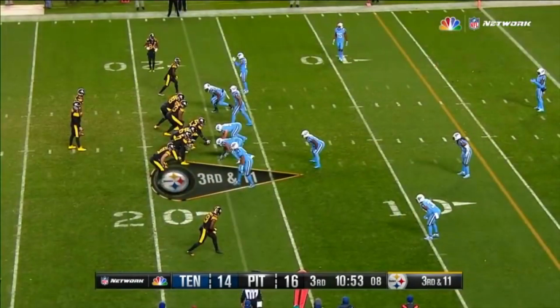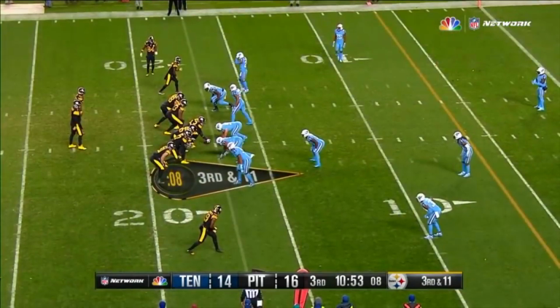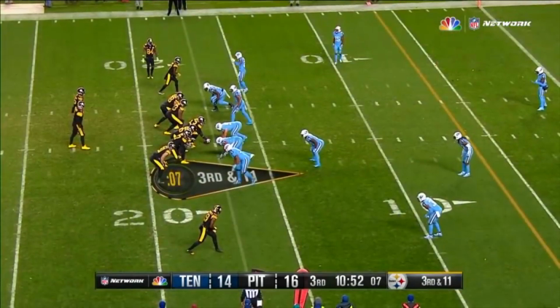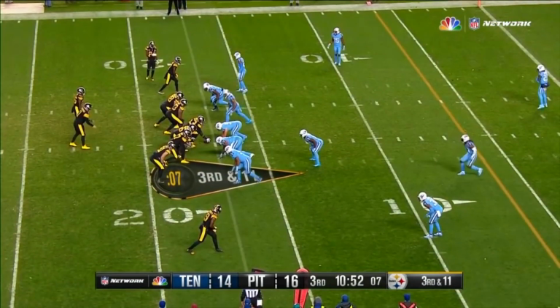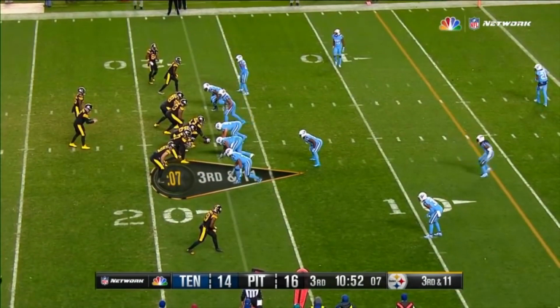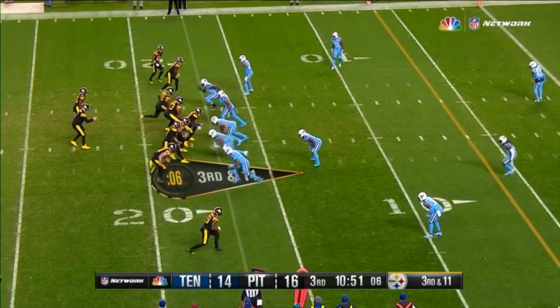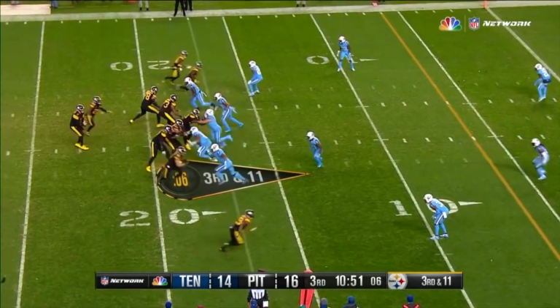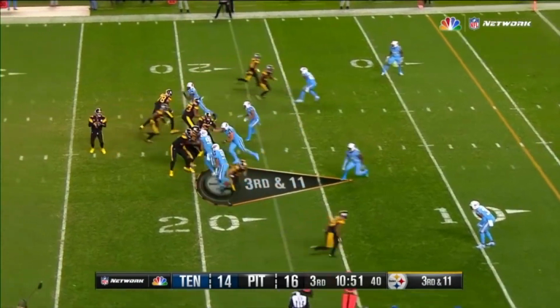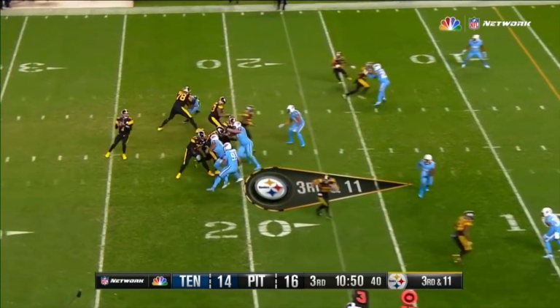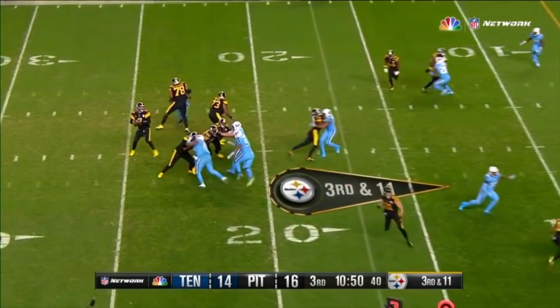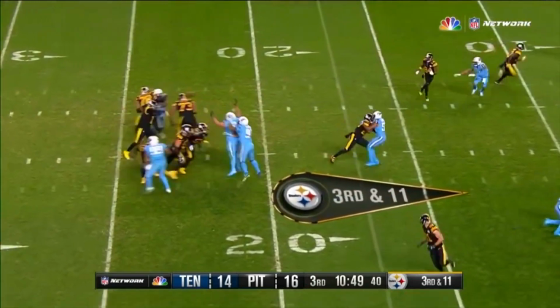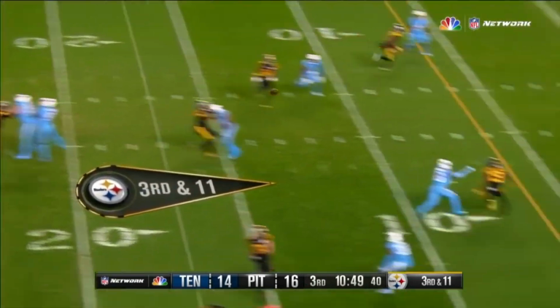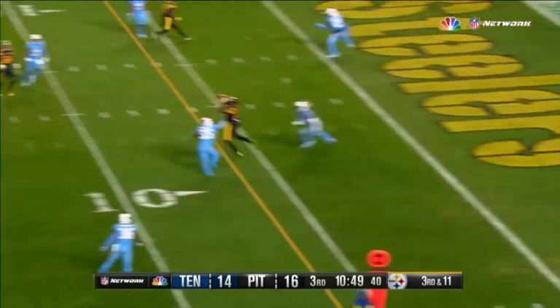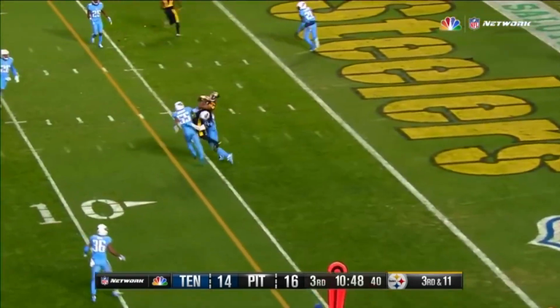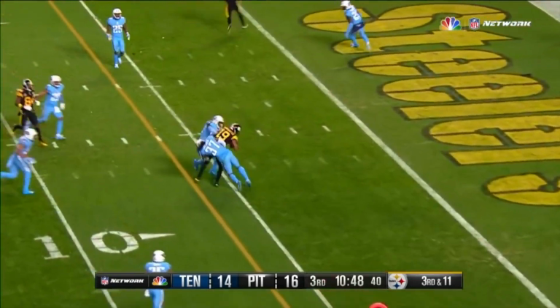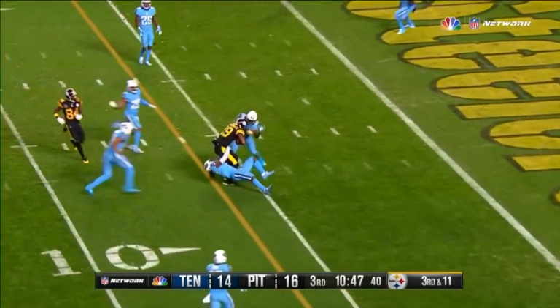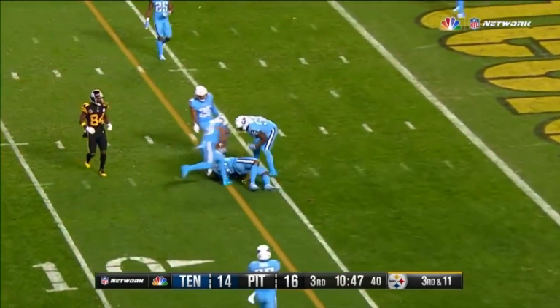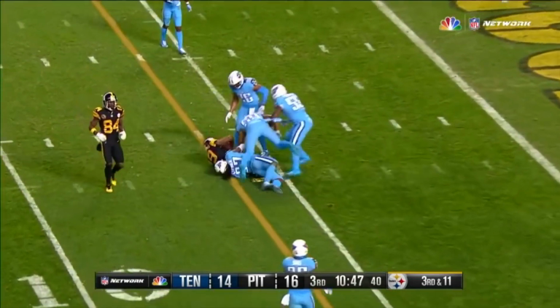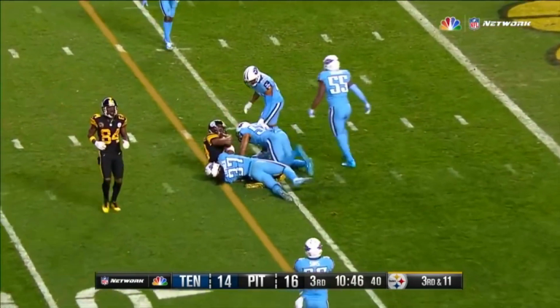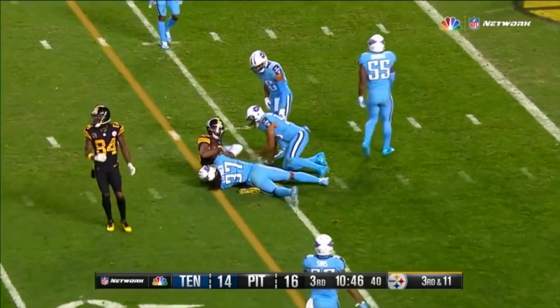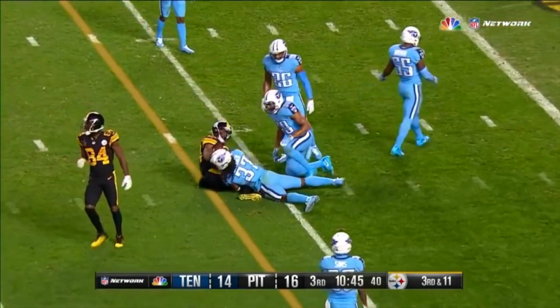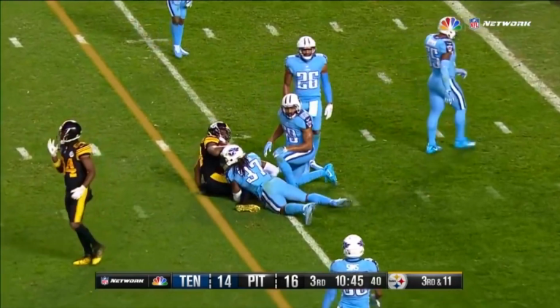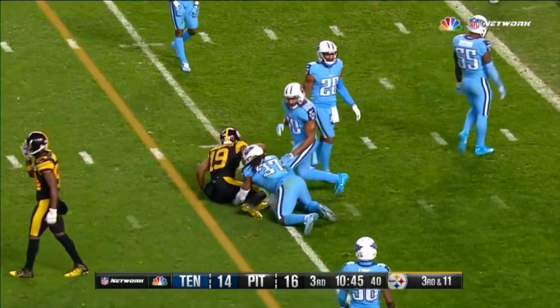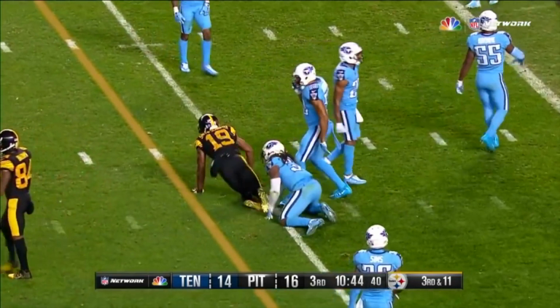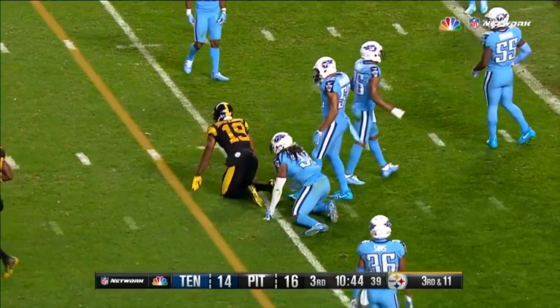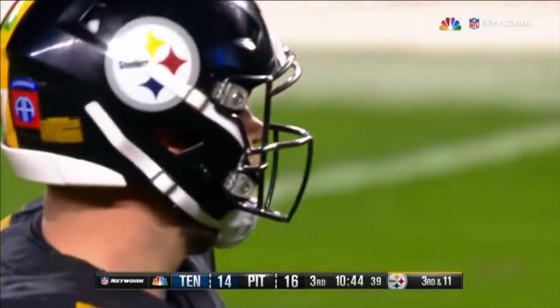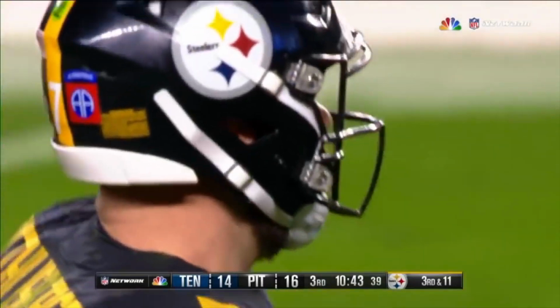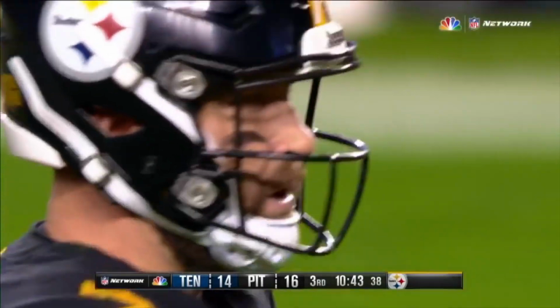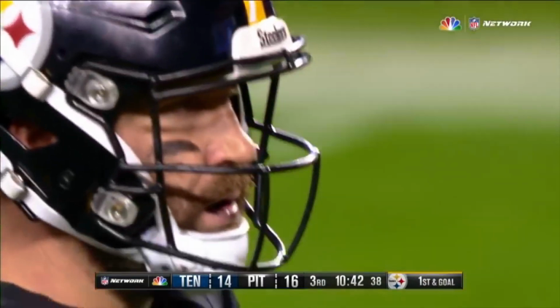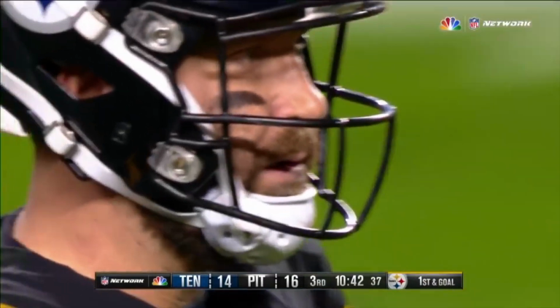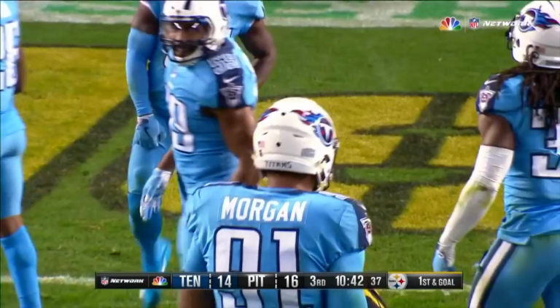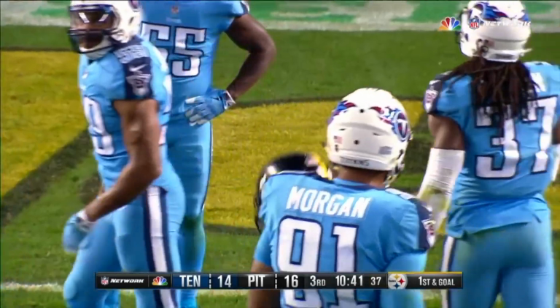Eli Rogers is the receiver over there, right next to Brown, as Roethlisberger looks to the other side. In traffic, held onto by JuJu Smith-Schuster. Tough catch in traffic on third down for a first down.